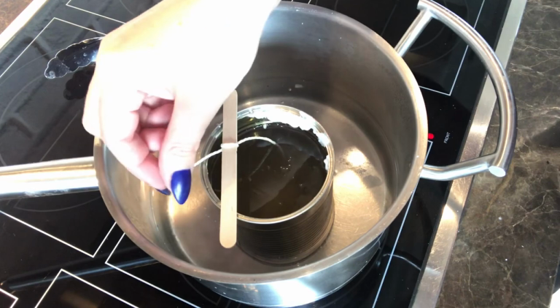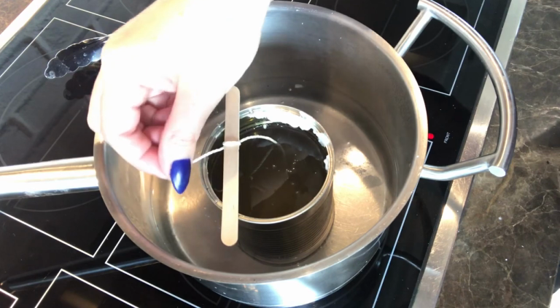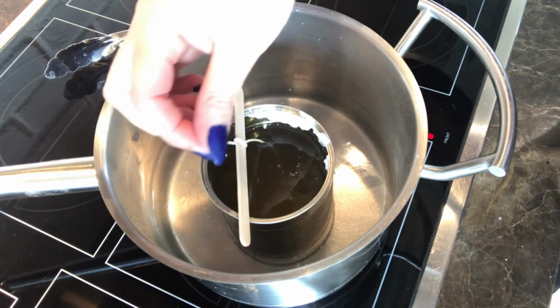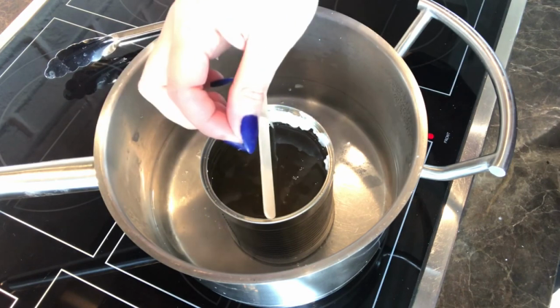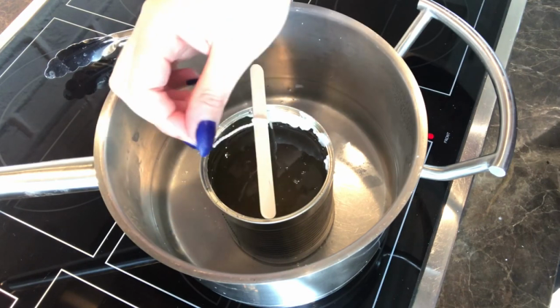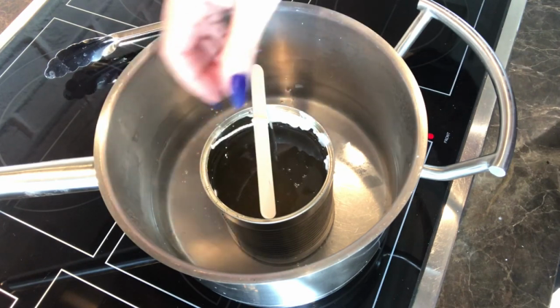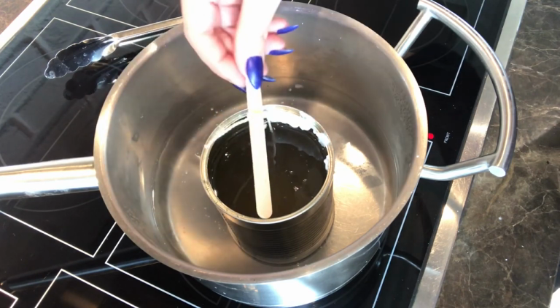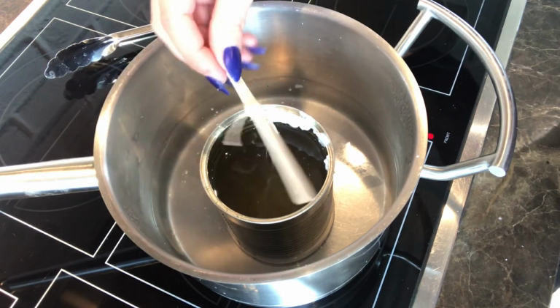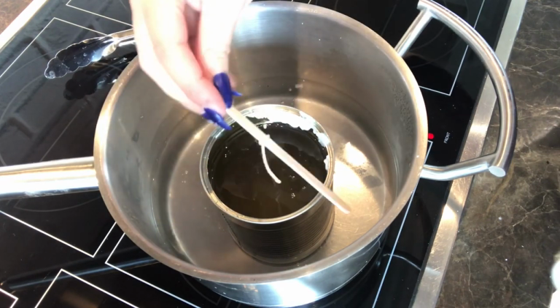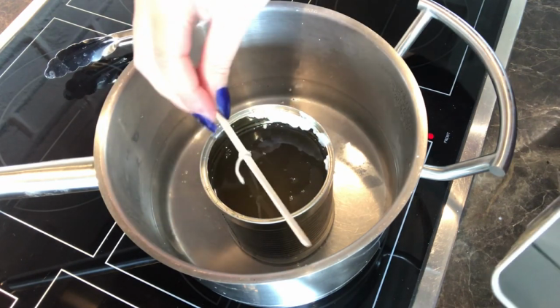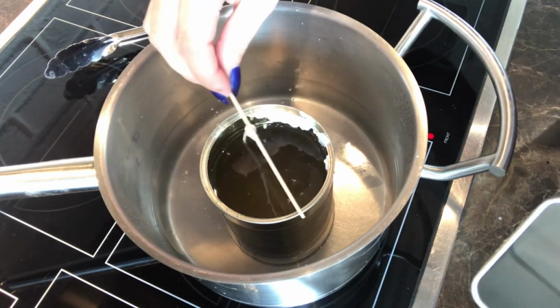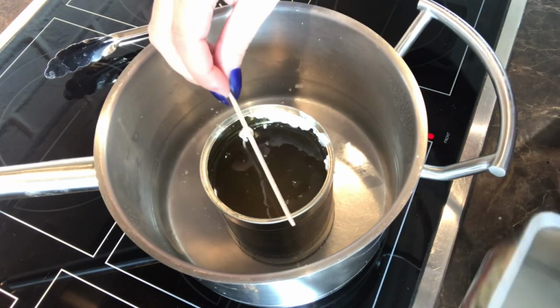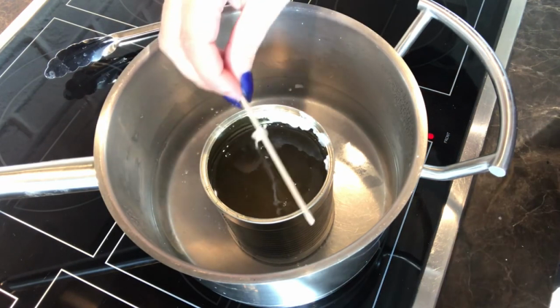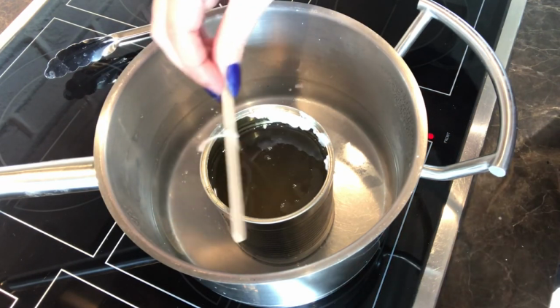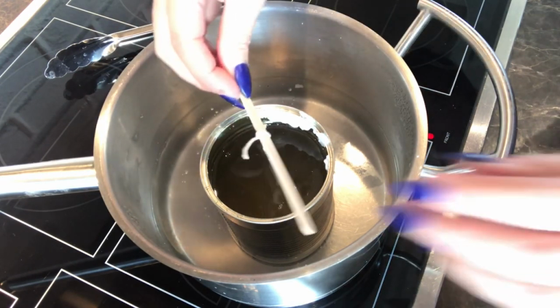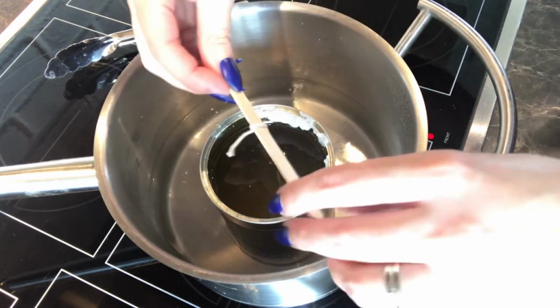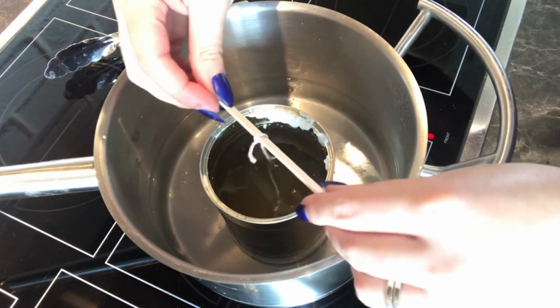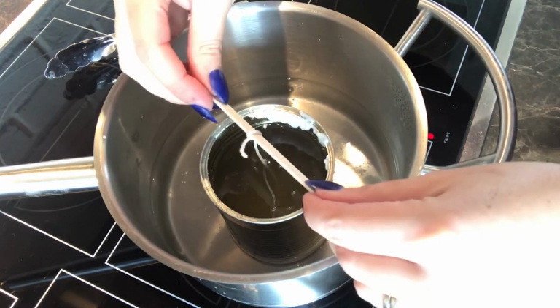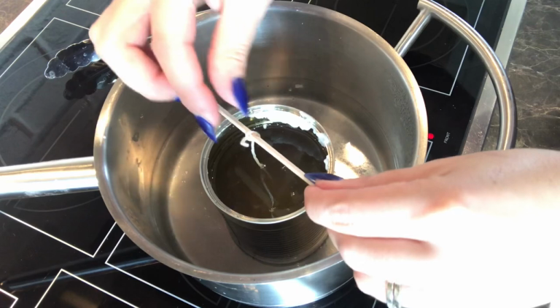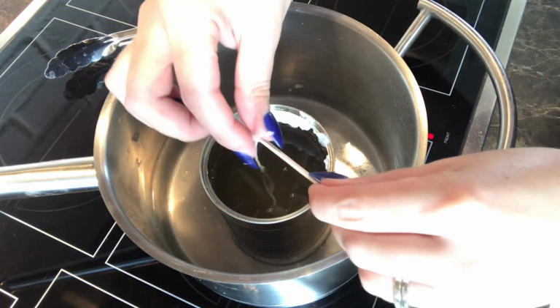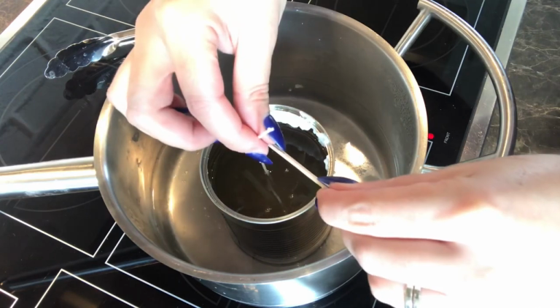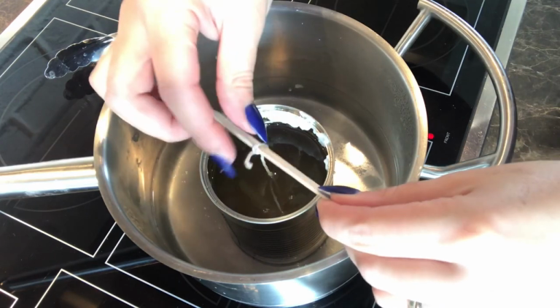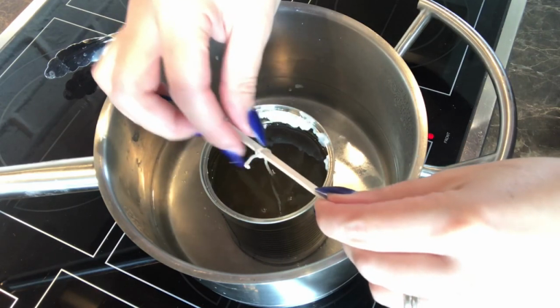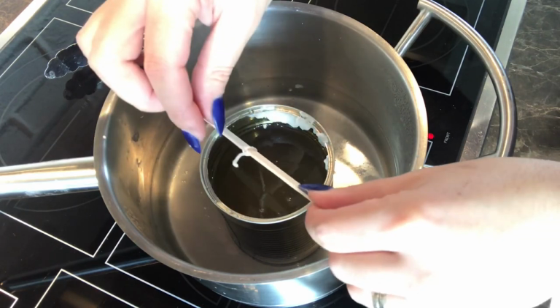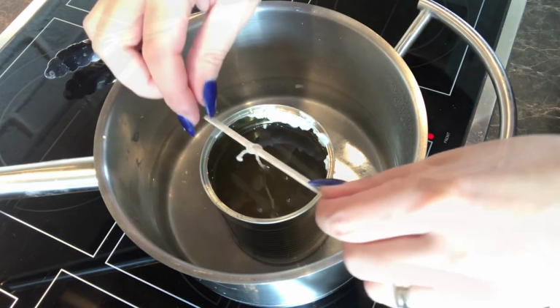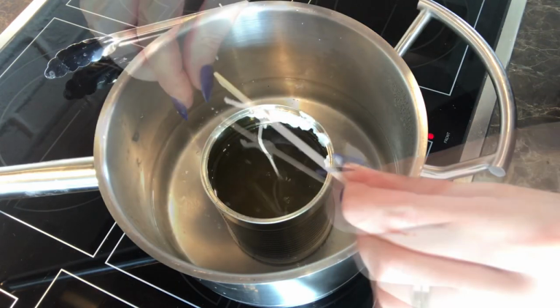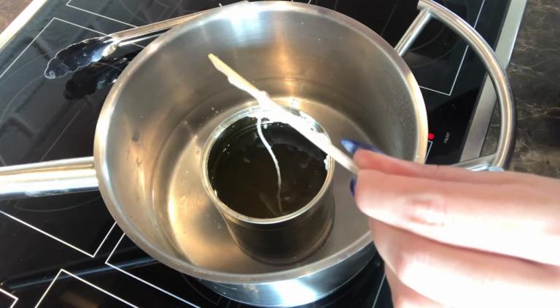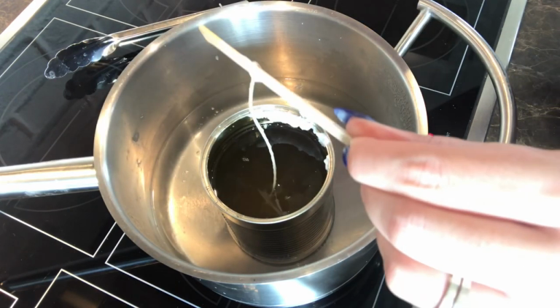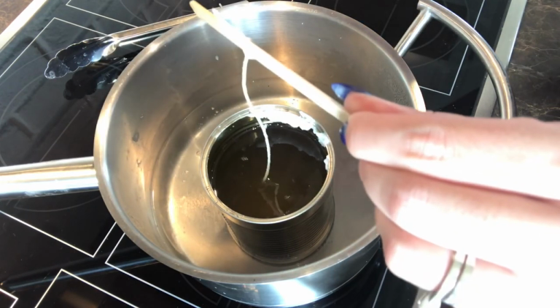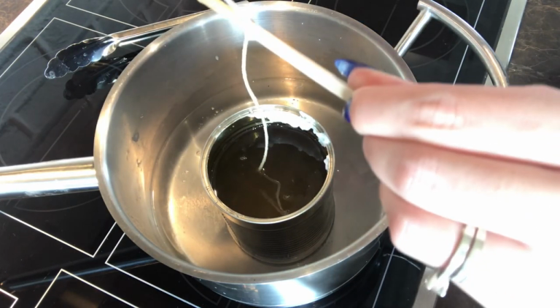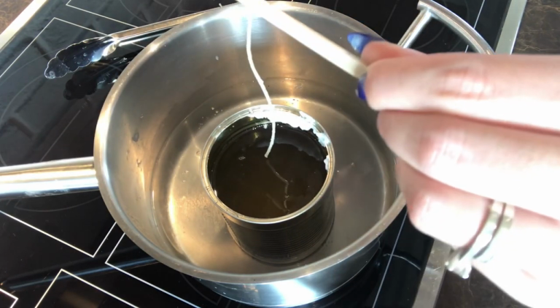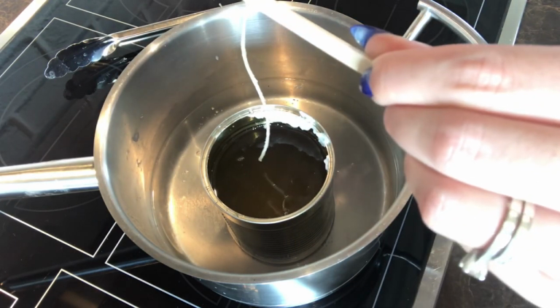Then I cut some cotton string from the Dollar Tree and attached it to a popsicle stick. I dipped it in the melted wax, and that stiffens the cotton thread.